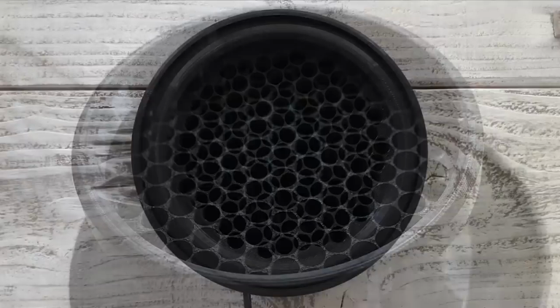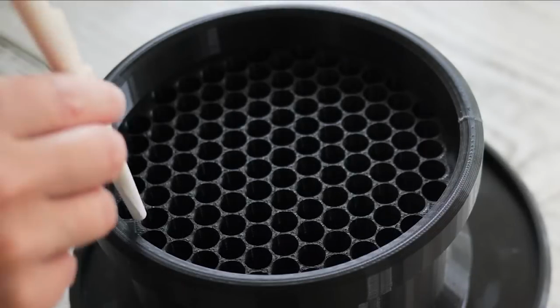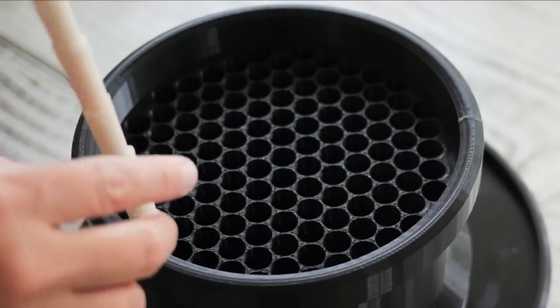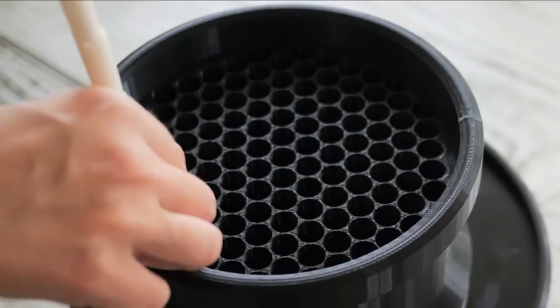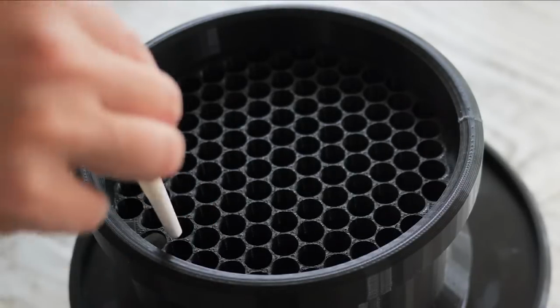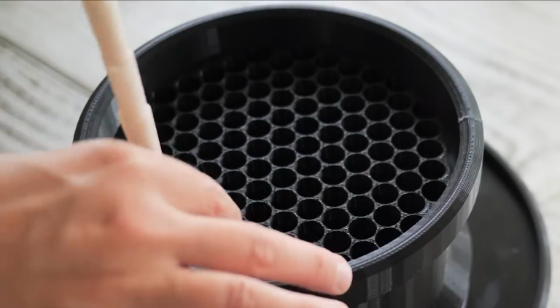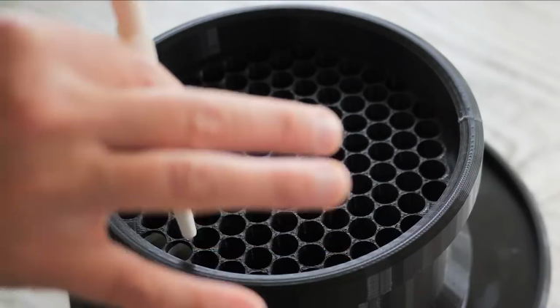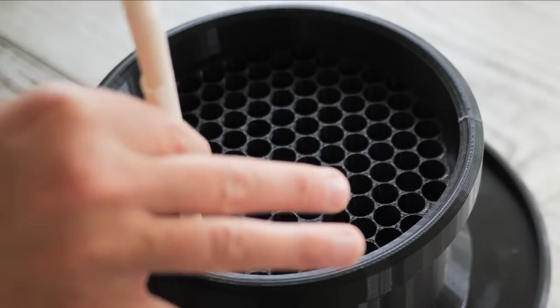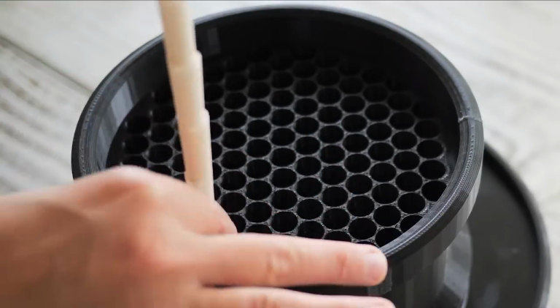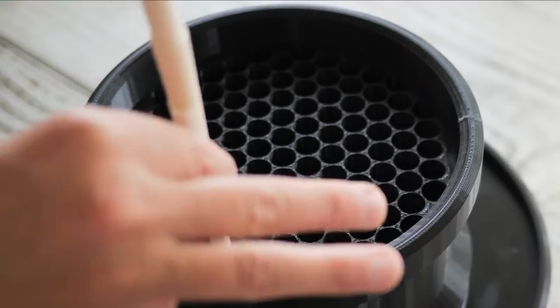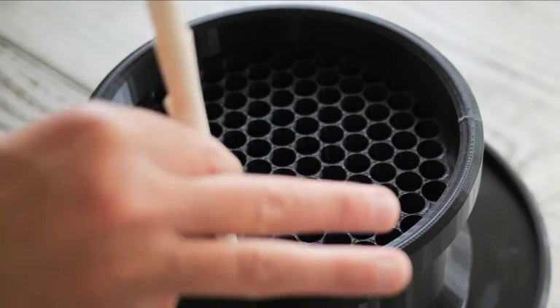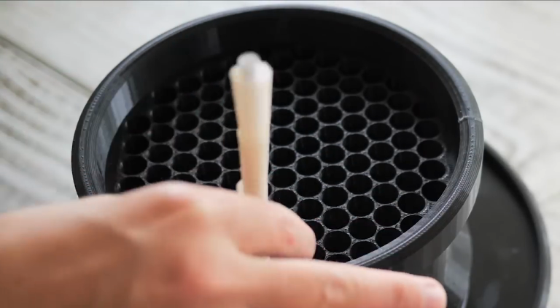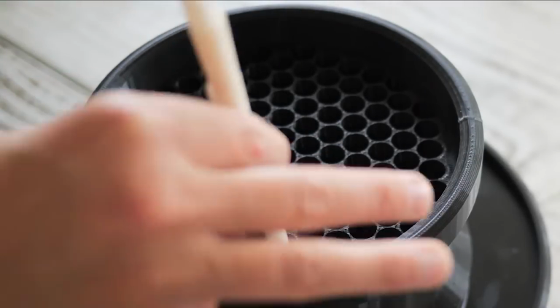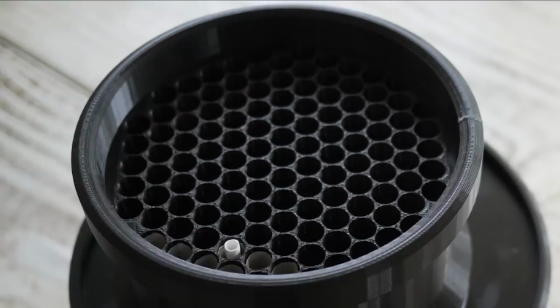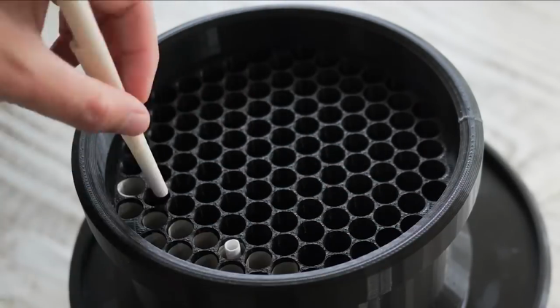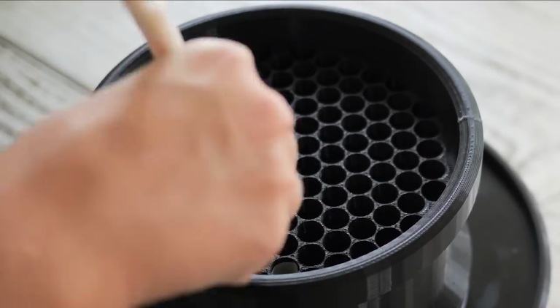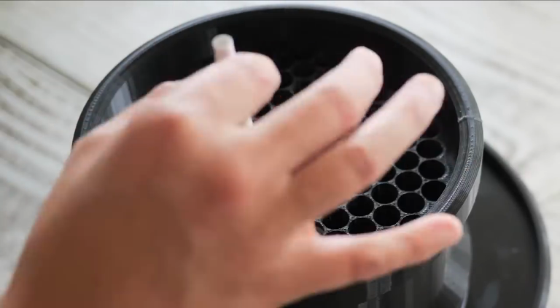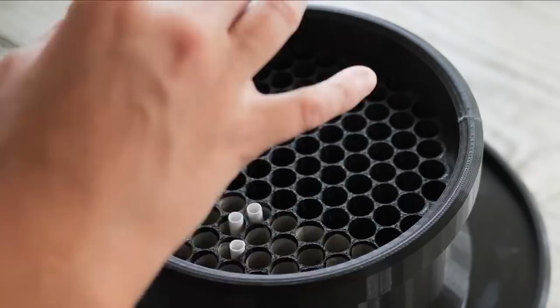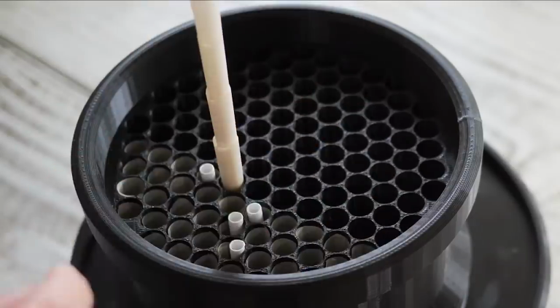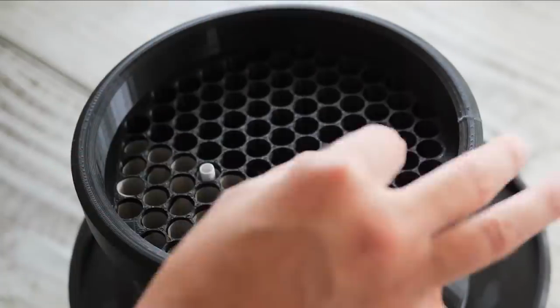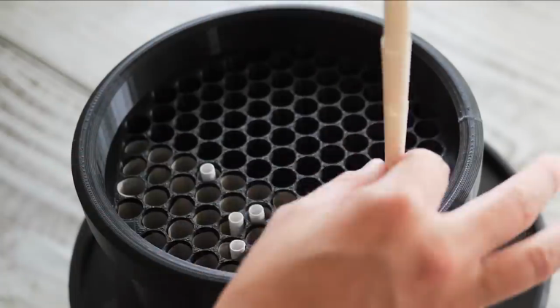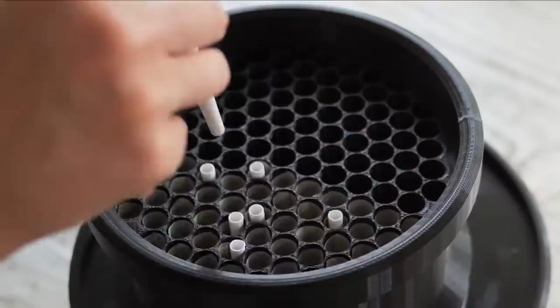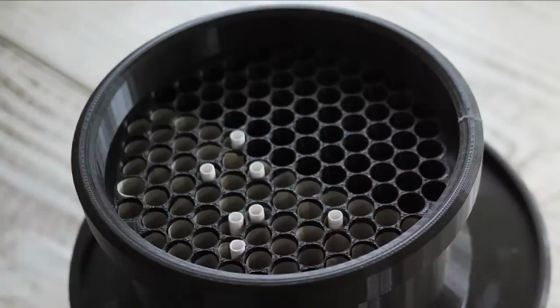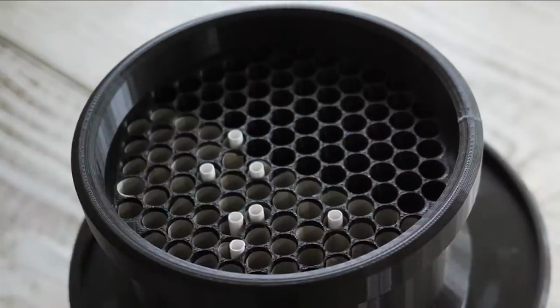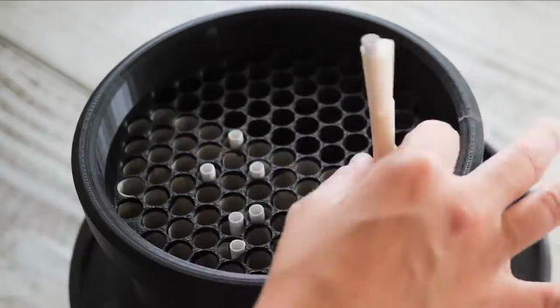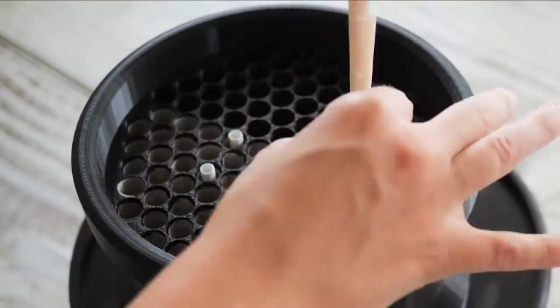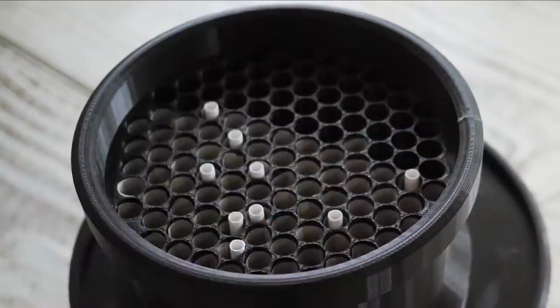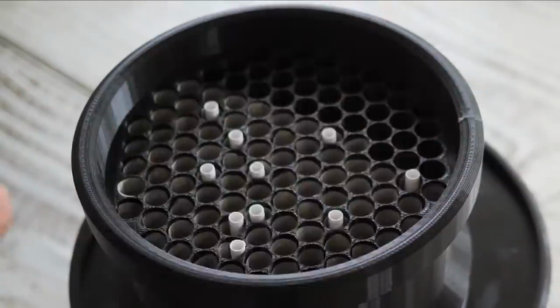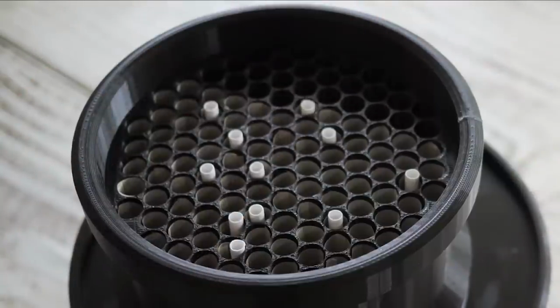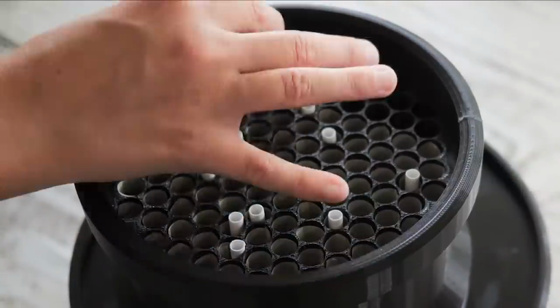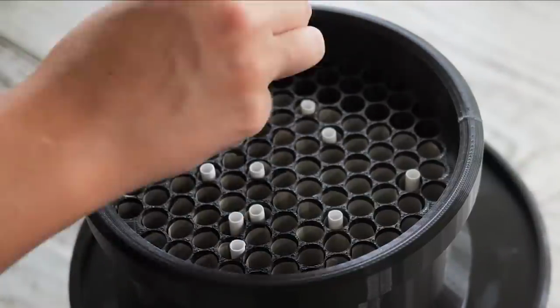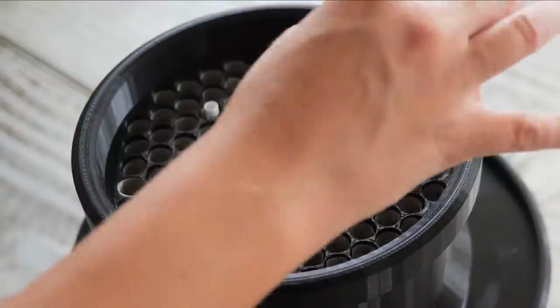Fill the holes of your cartridge with your cones. Please verify the fitment and compatibility of your cones before you buy to ensure that you get the right size cartridge.